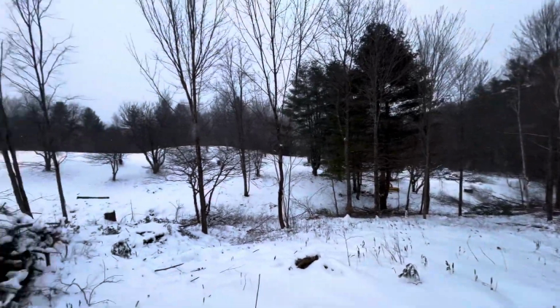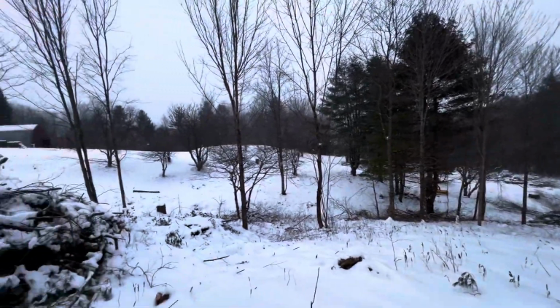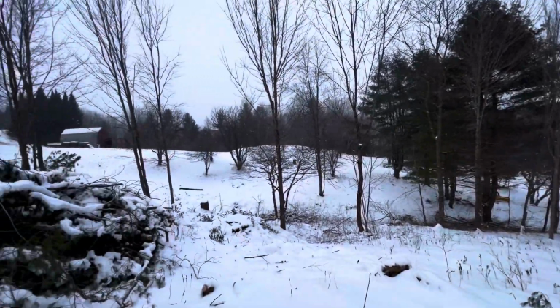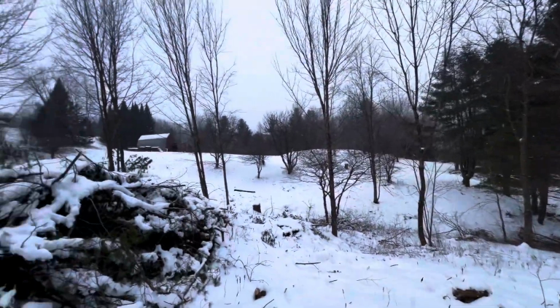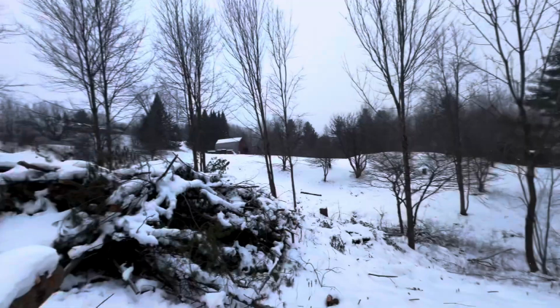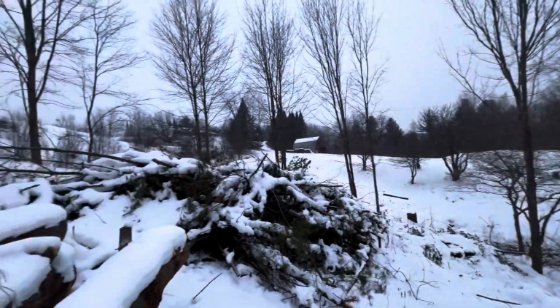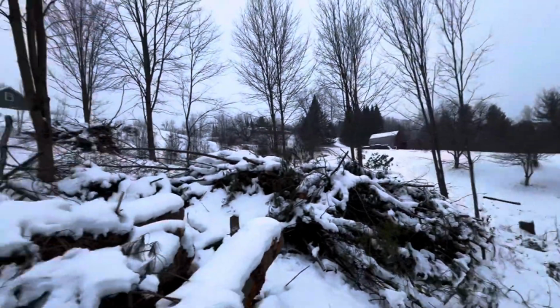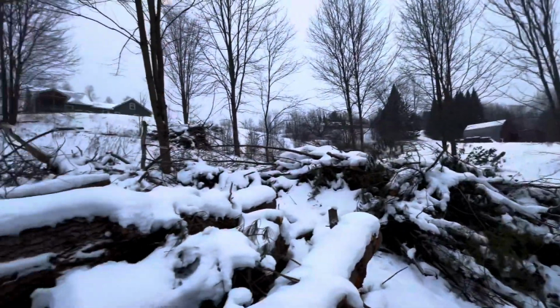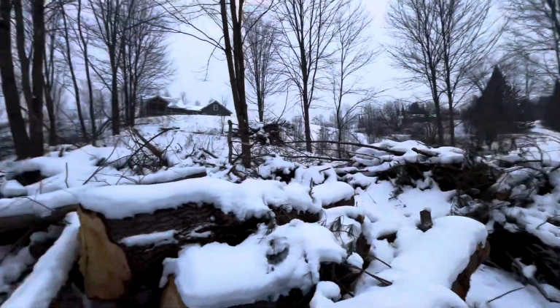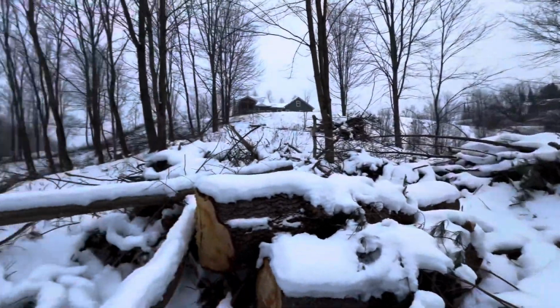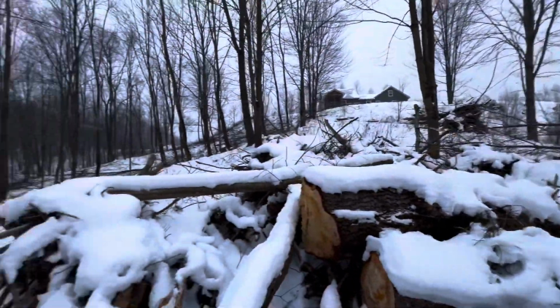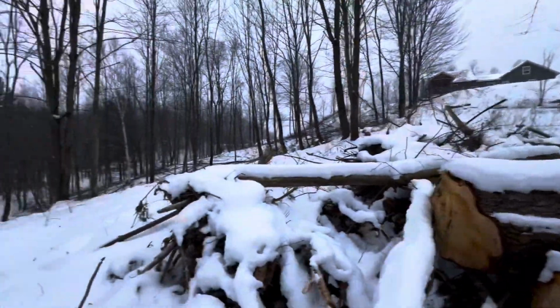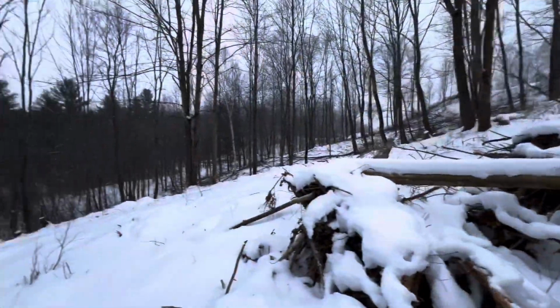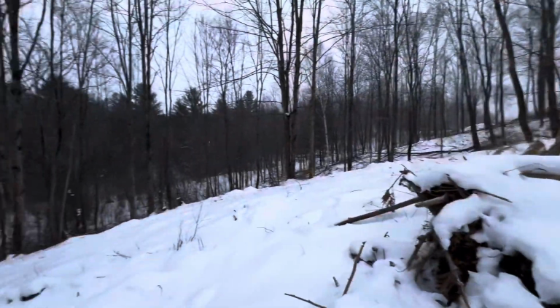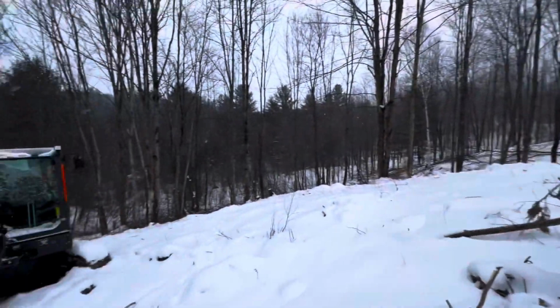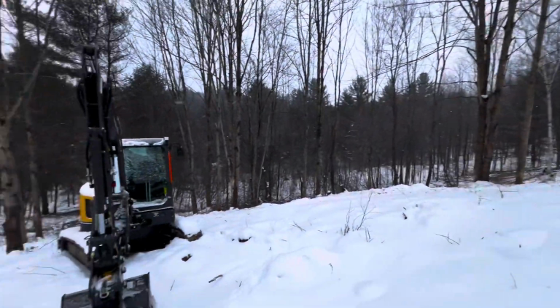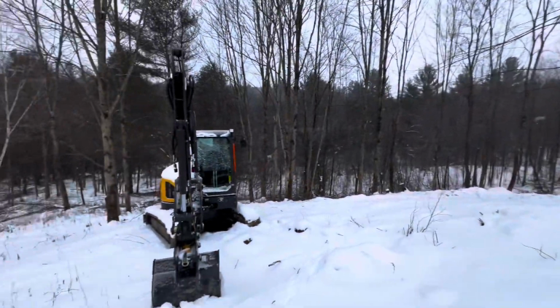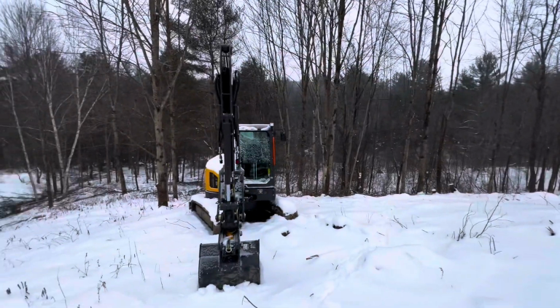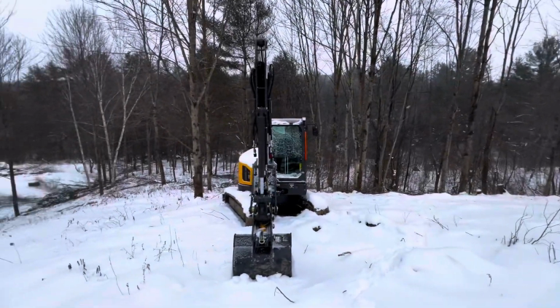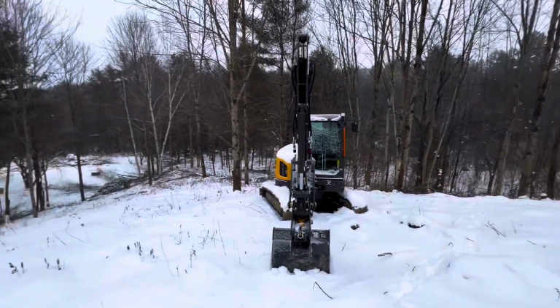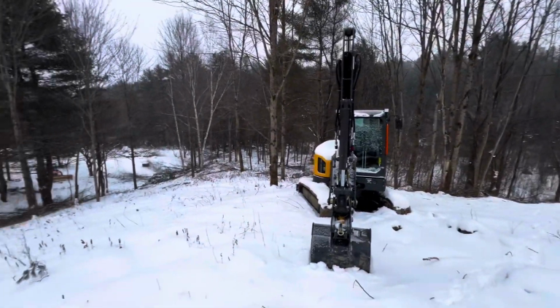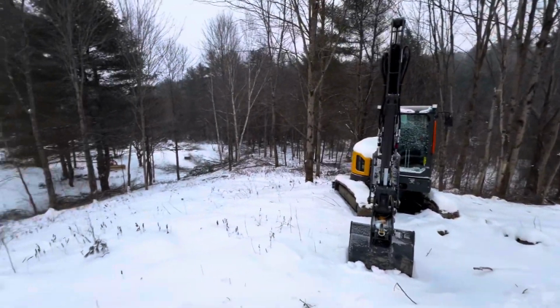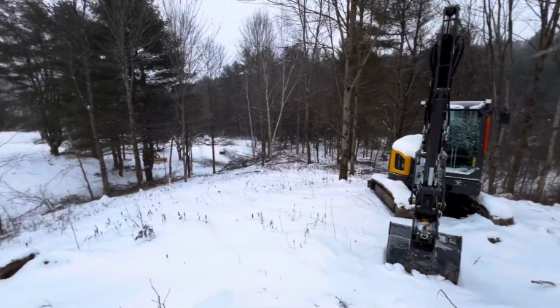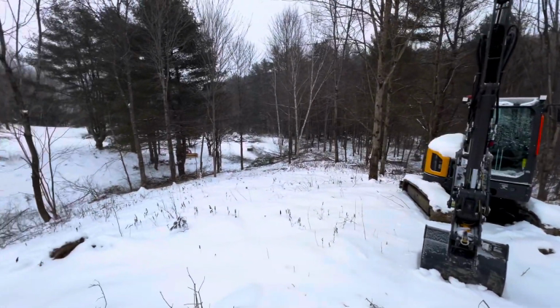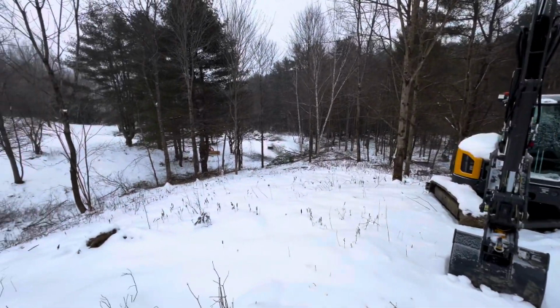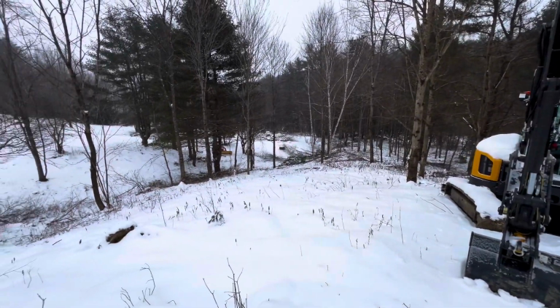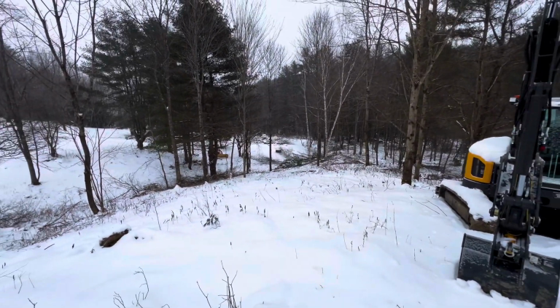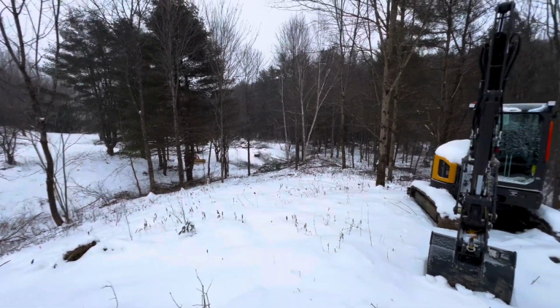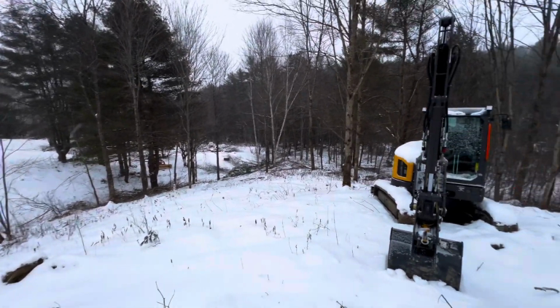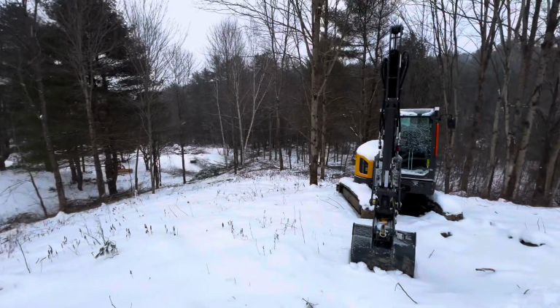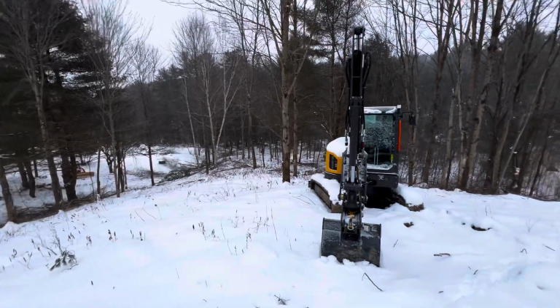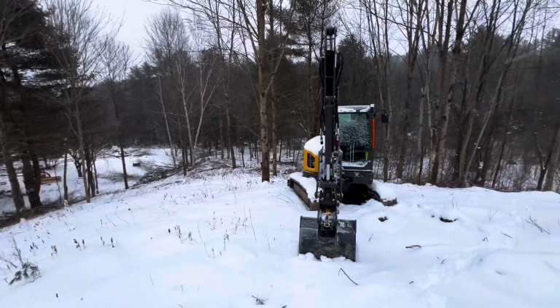Yeah, this is going to be nice. I still obviously have a lot of stumping to do before I can mow it in the summer. But yeah, it's coming together. I'm happy with the progress.